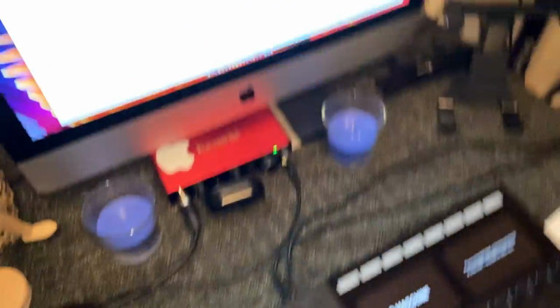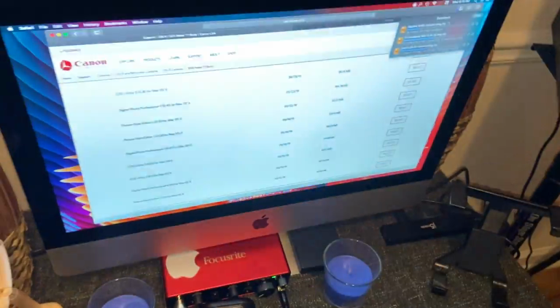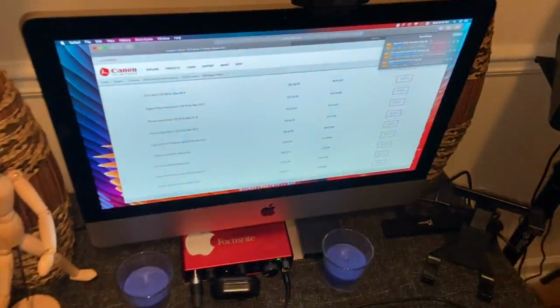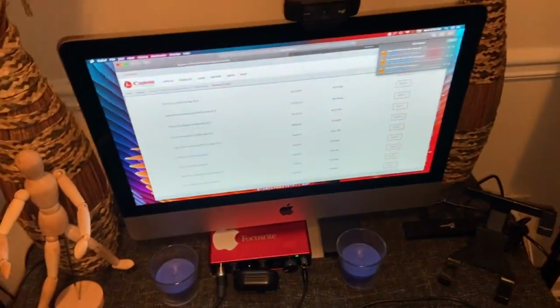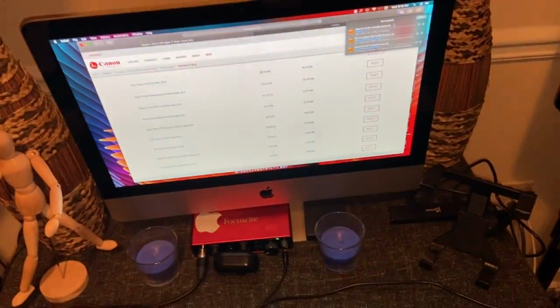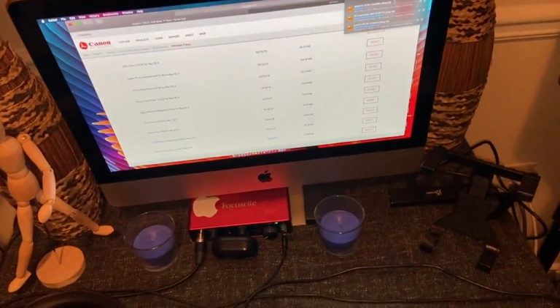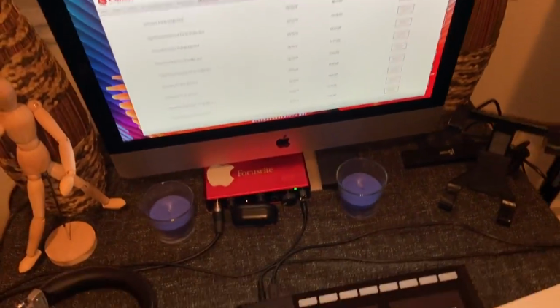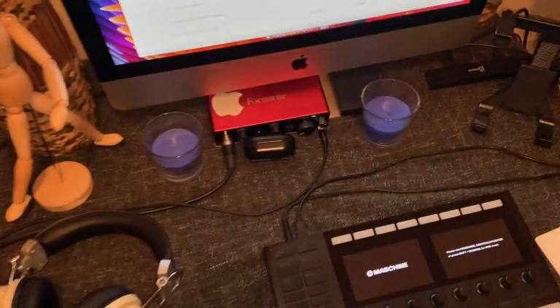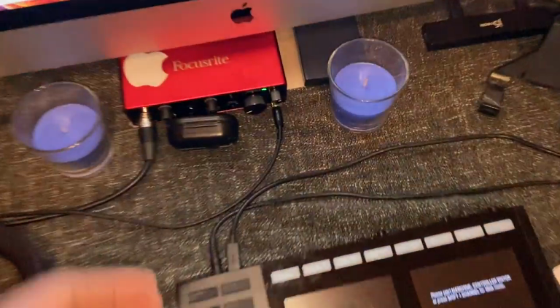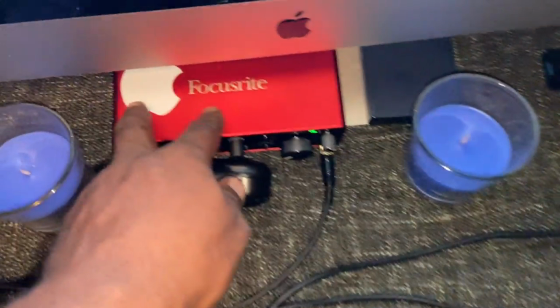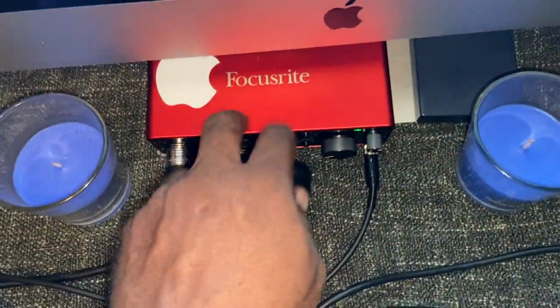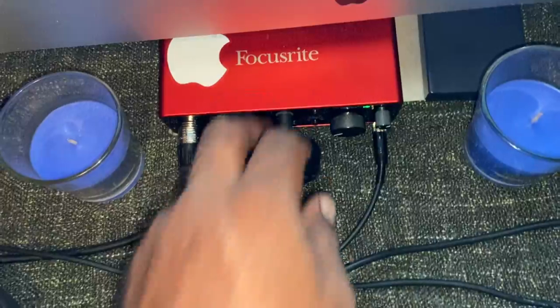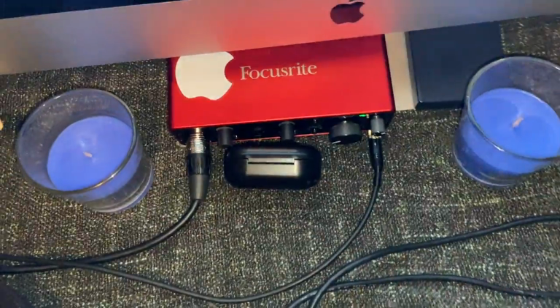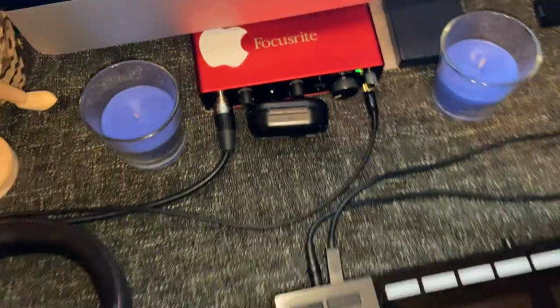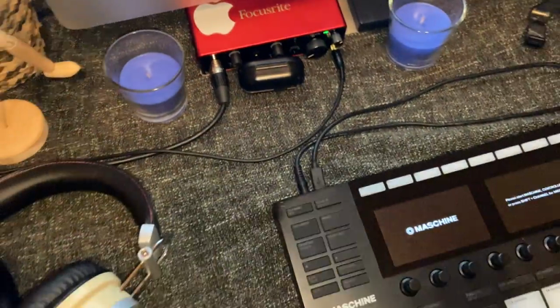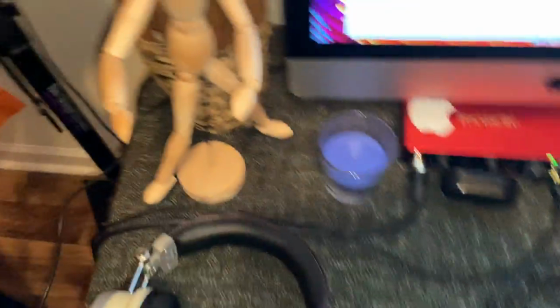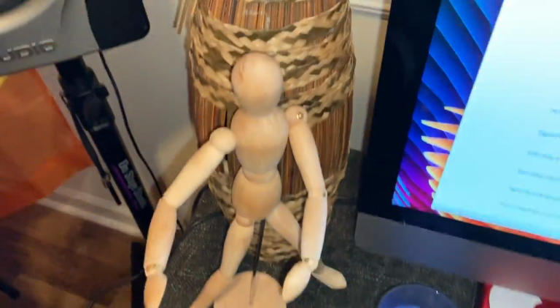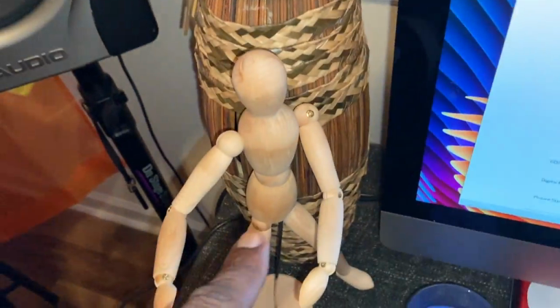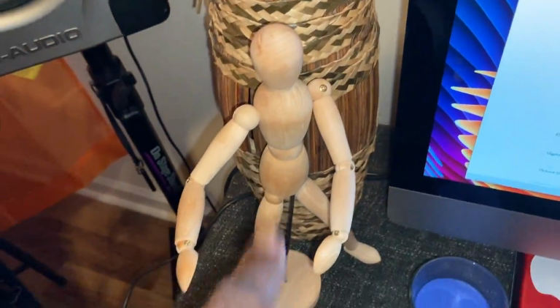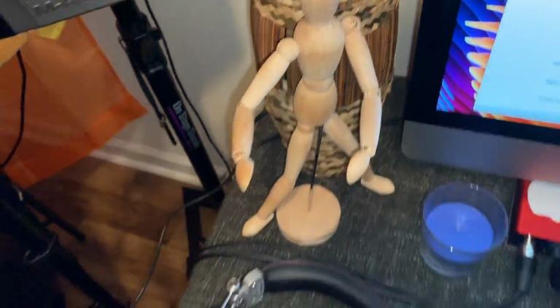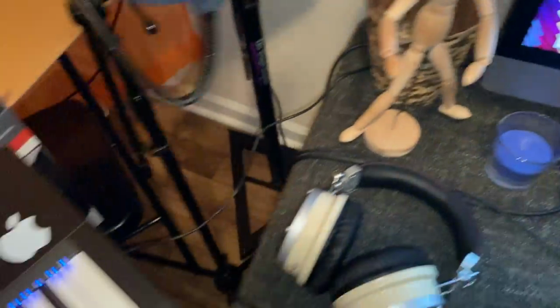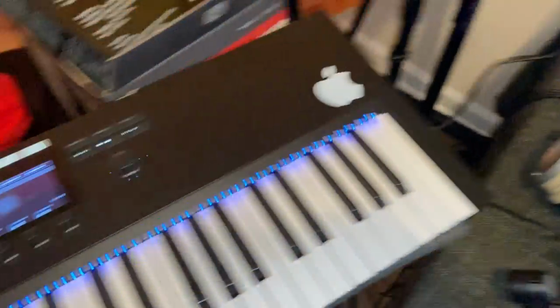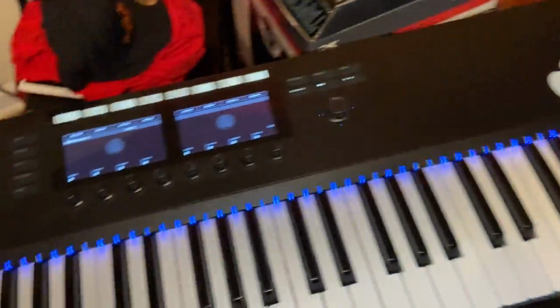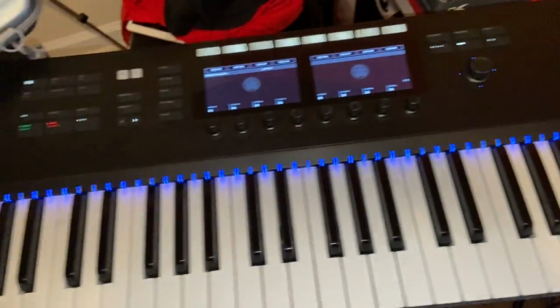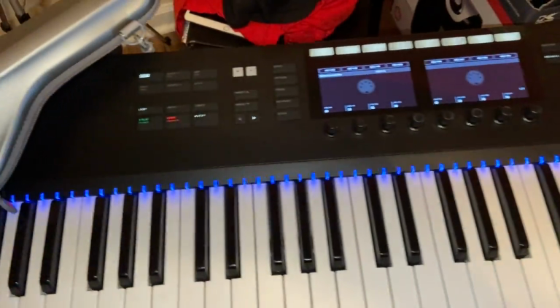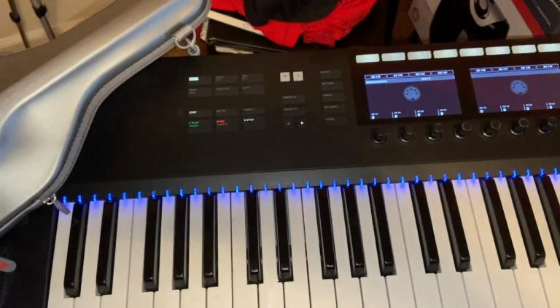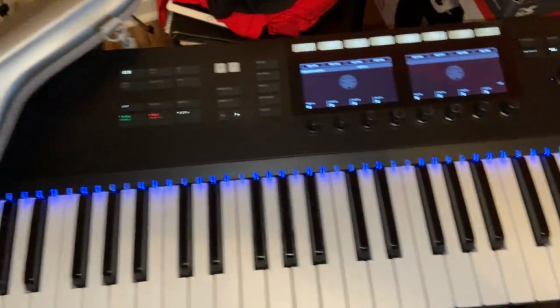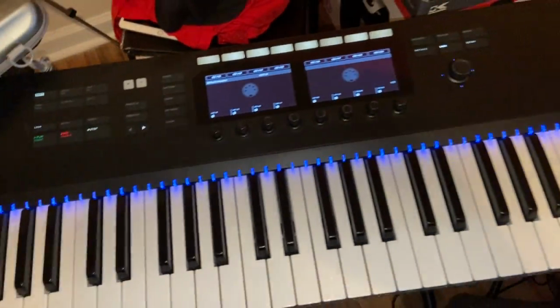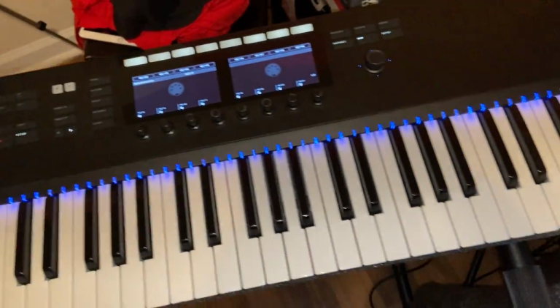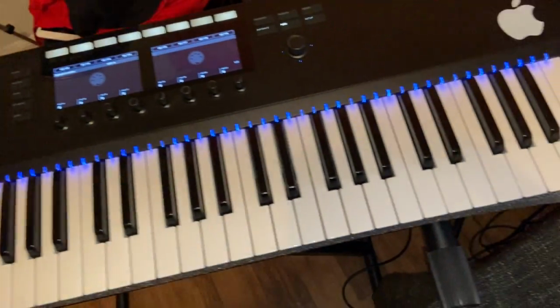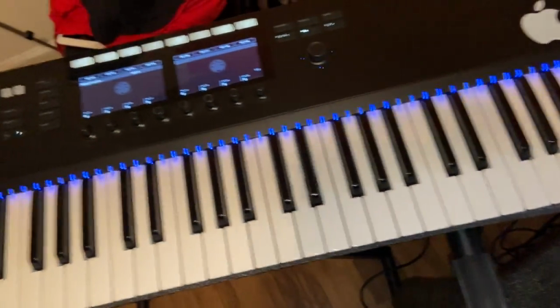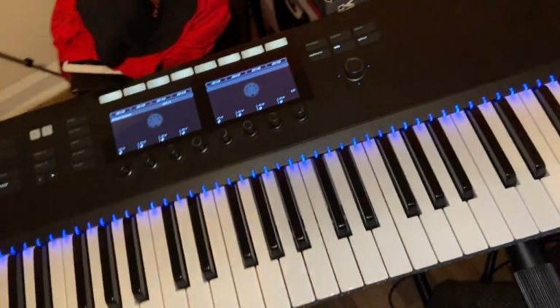And of course our Mac 21.5, and this little baby here is the Focusrite — that 2i2 with a green light. That's the Sandman right there. And over here we got the Complete Control 61-key.